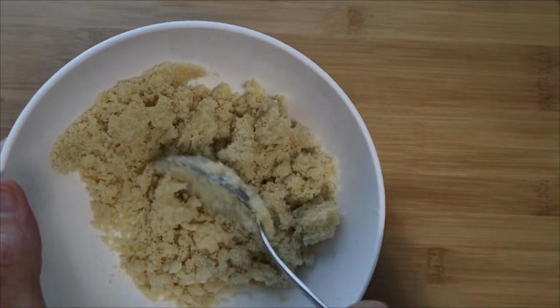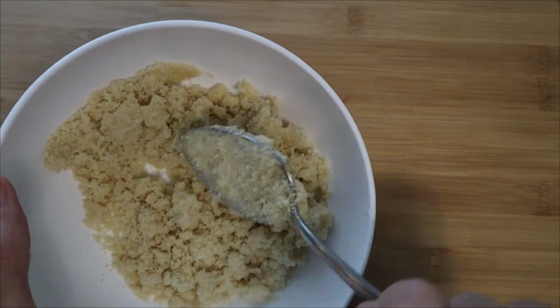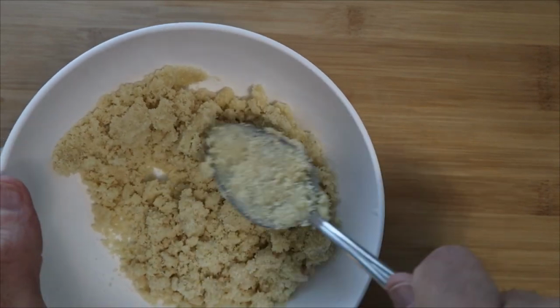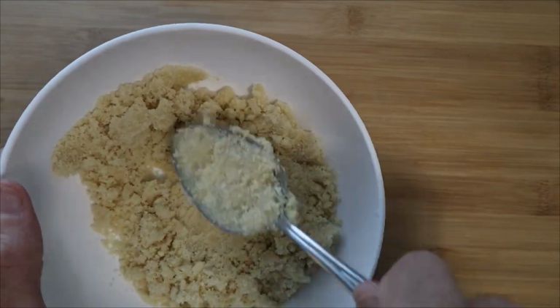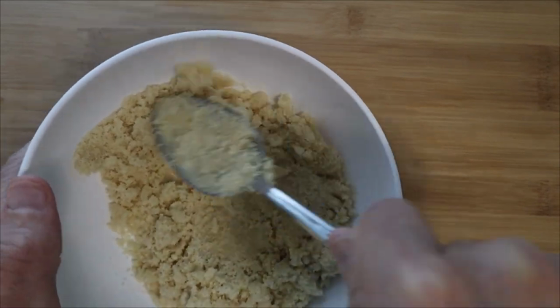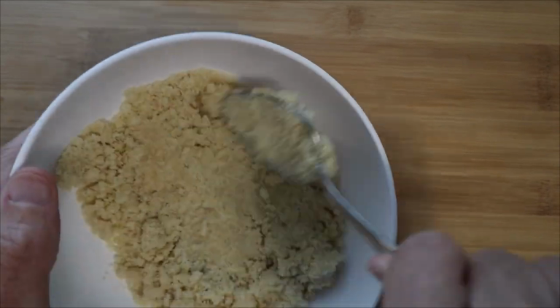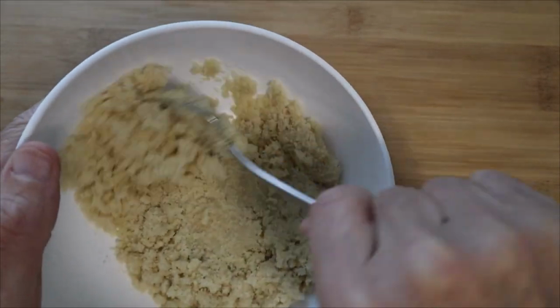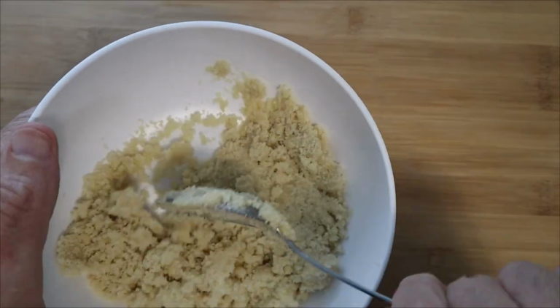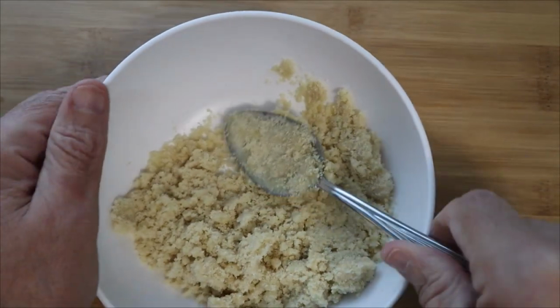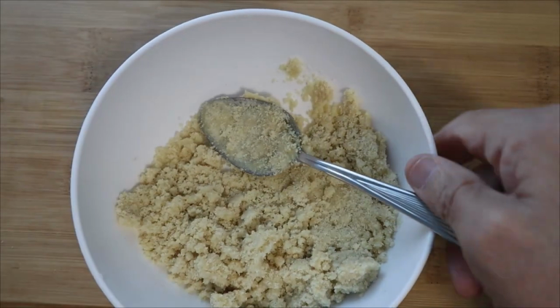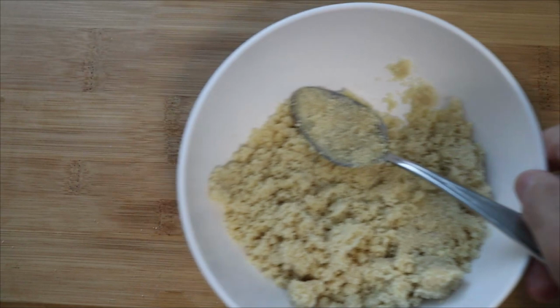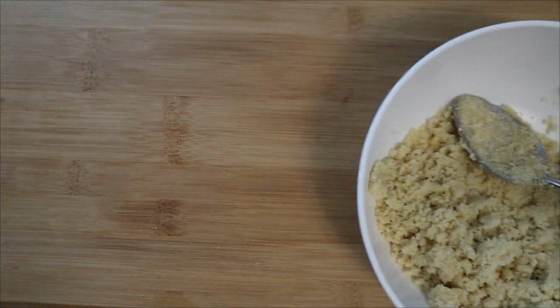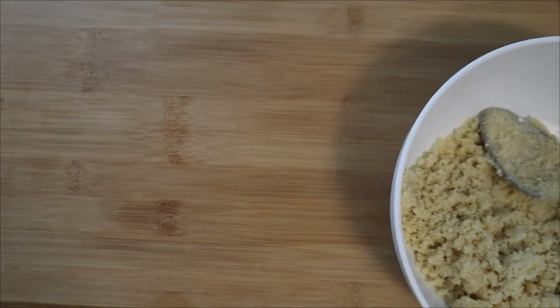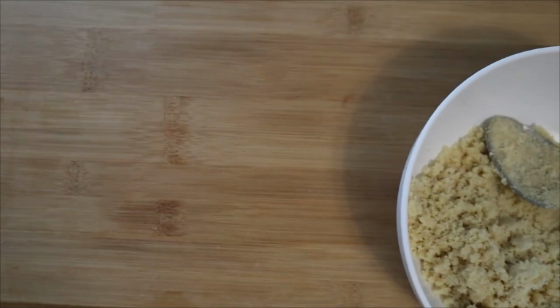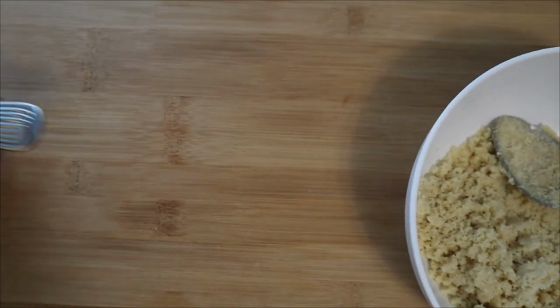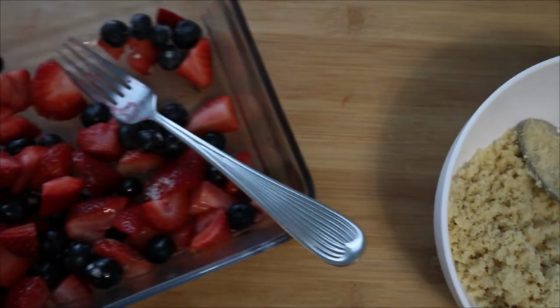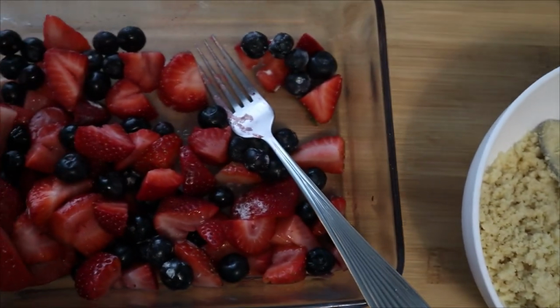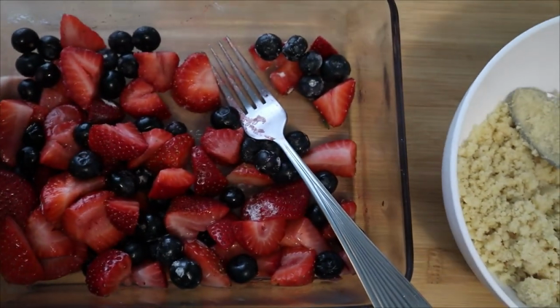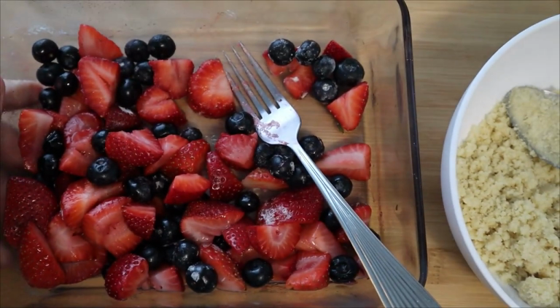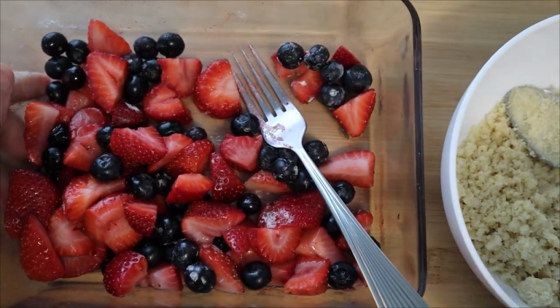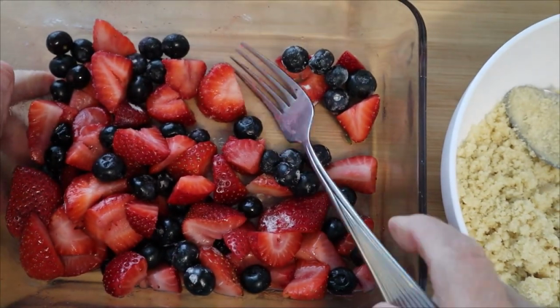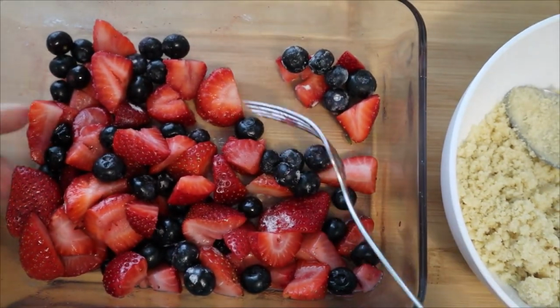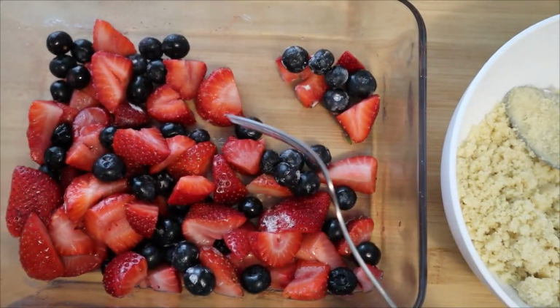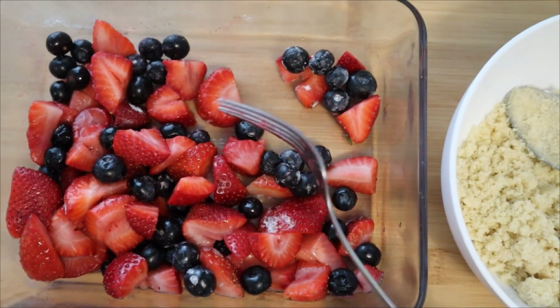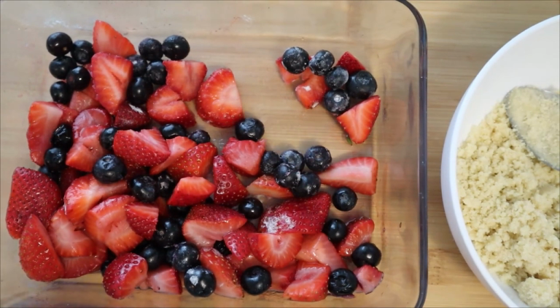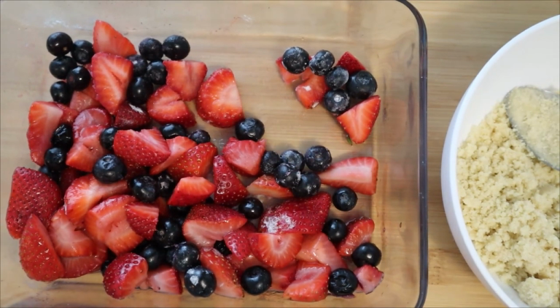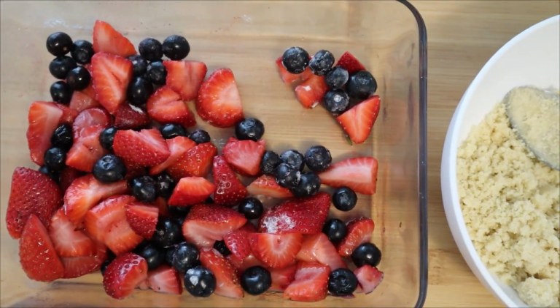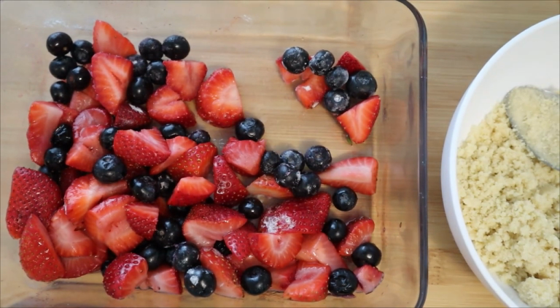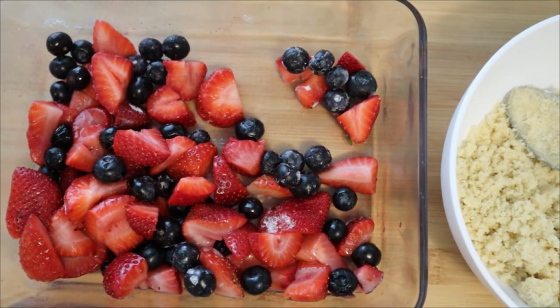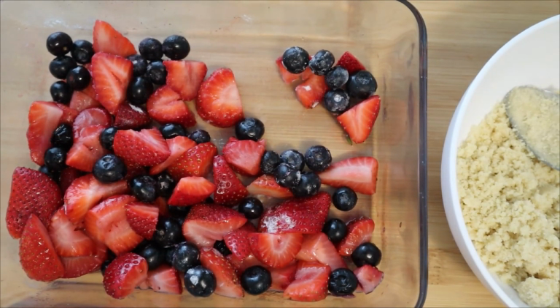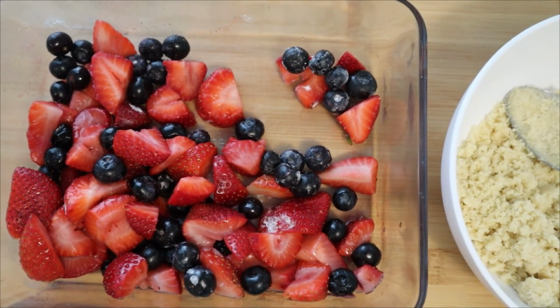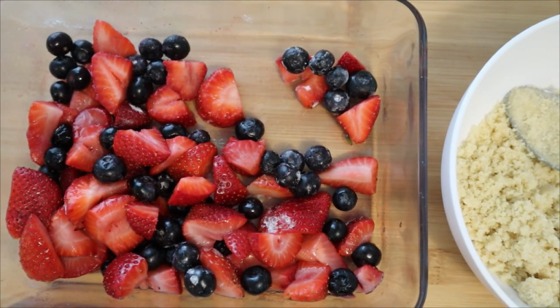In my case I left it in a little bit too long — just be aware that almond flour burns pretty quickly if you don't pay attention. Now you can see me getting ready to spread out the mixture on top of the pan.